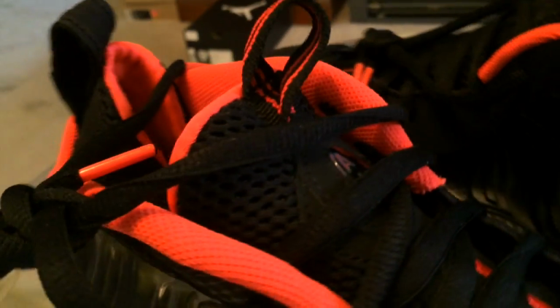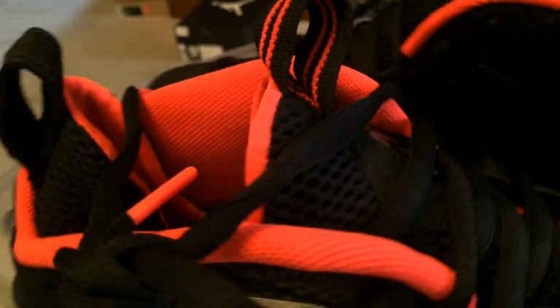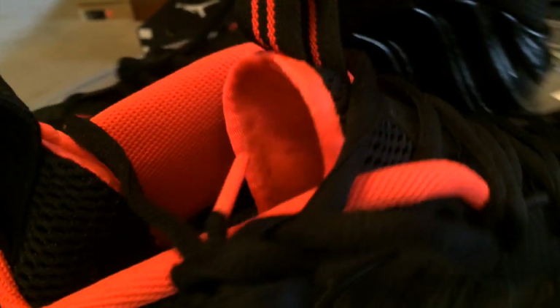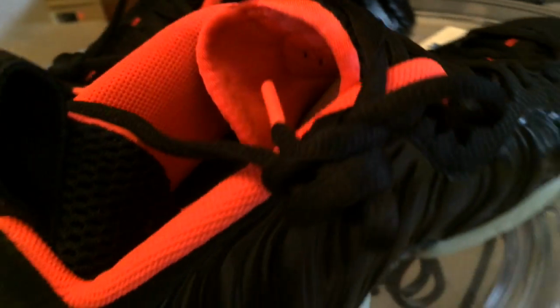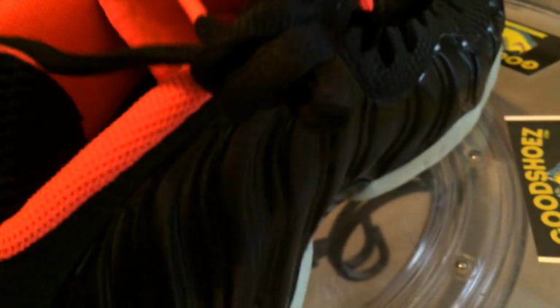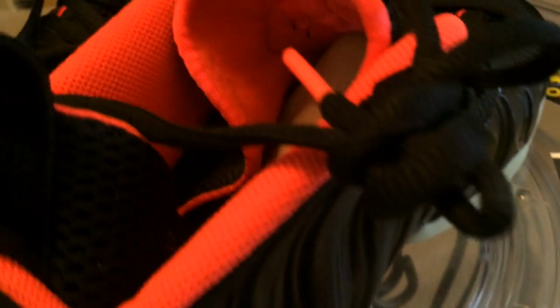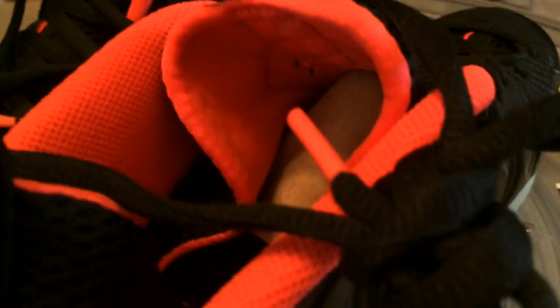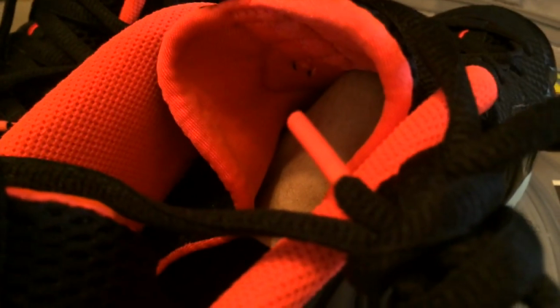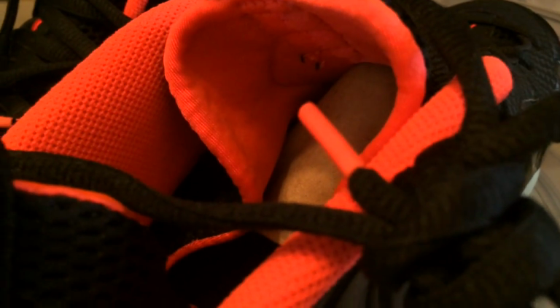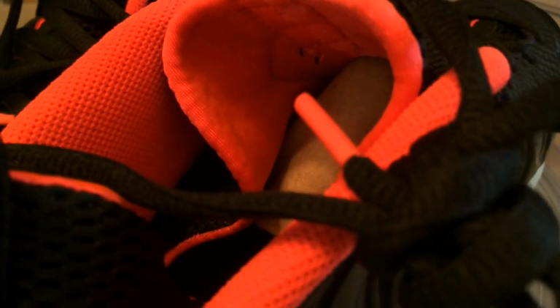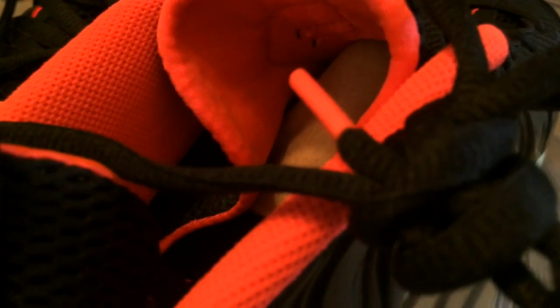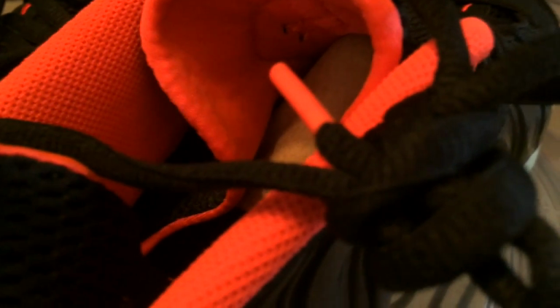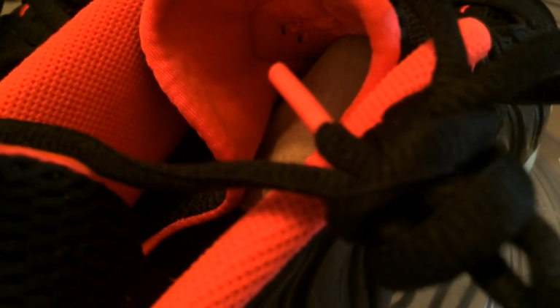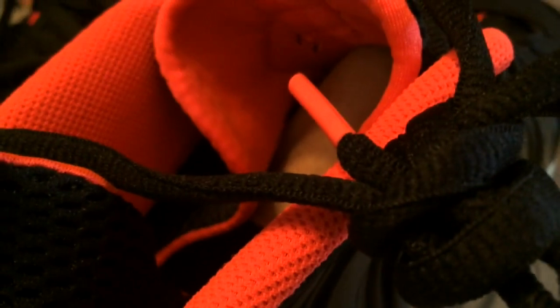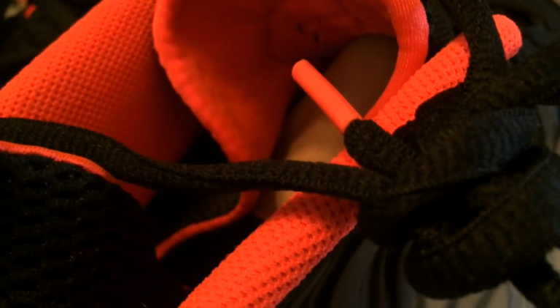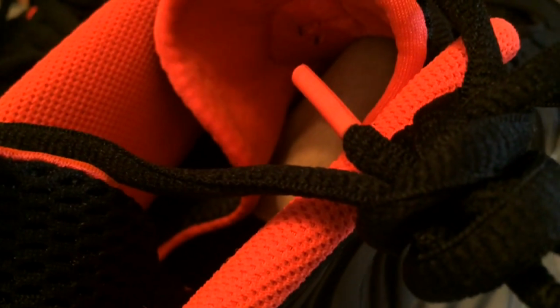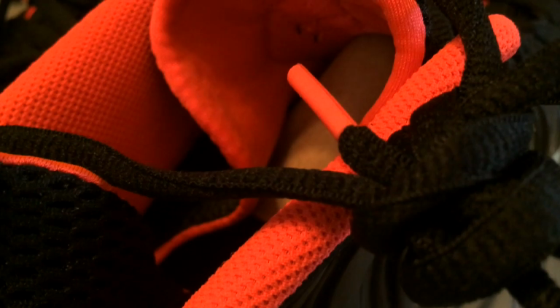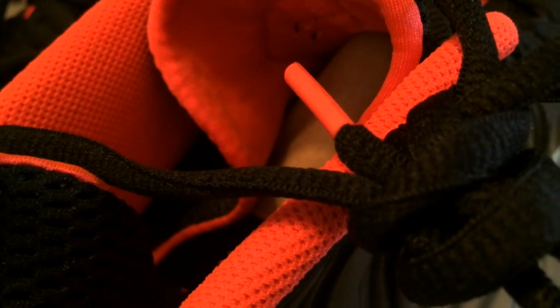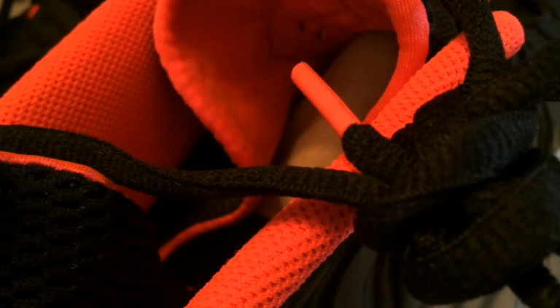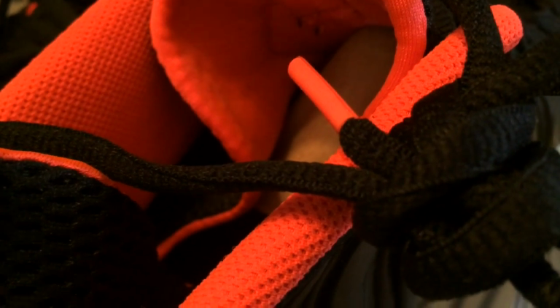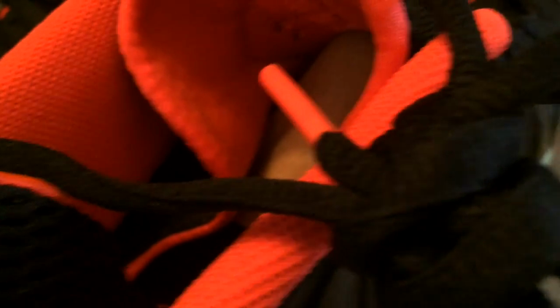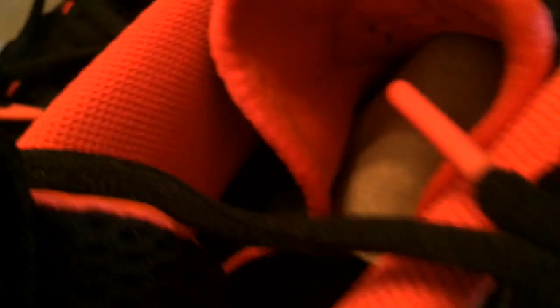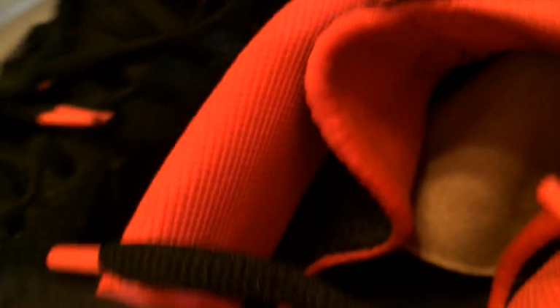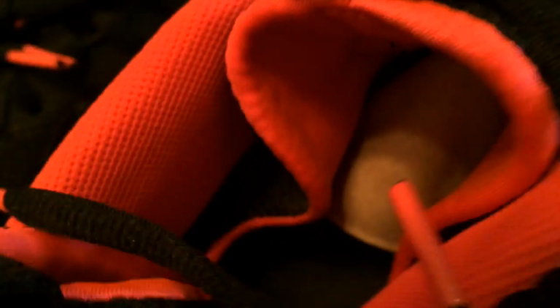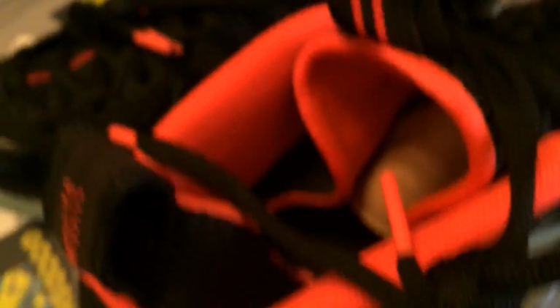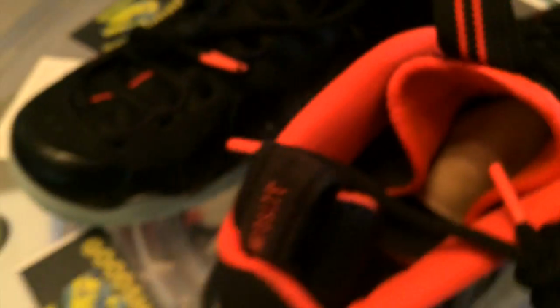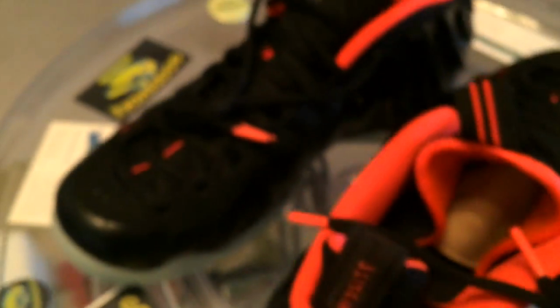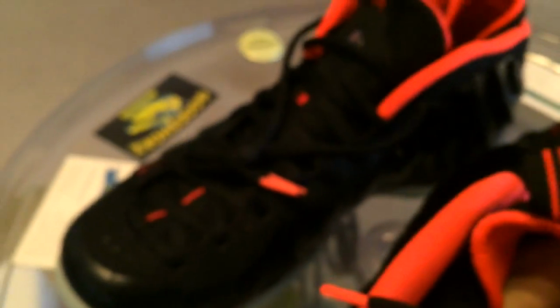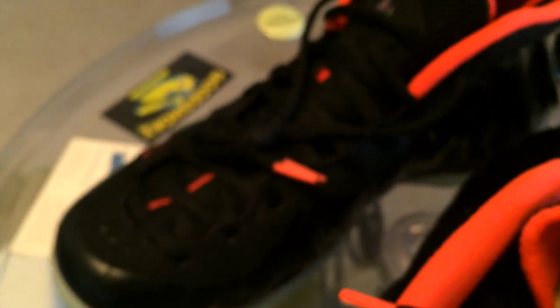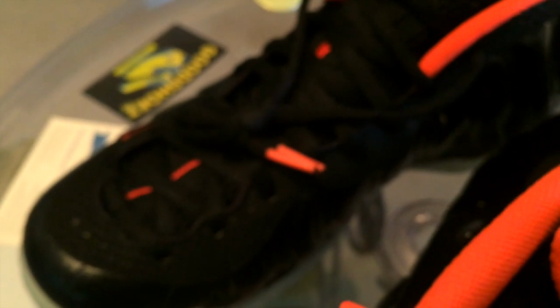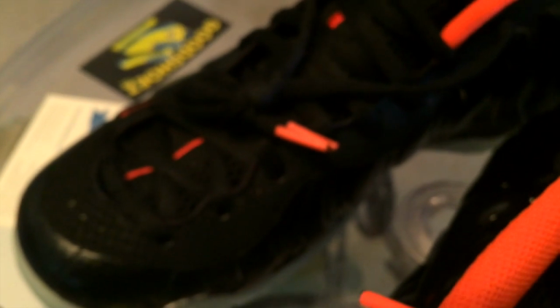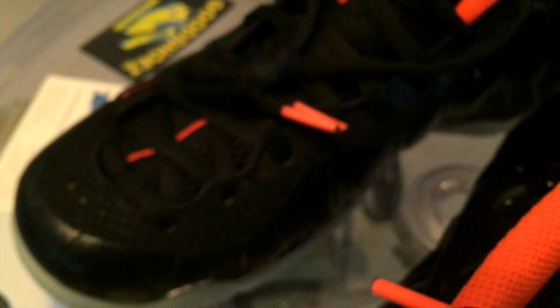I like the infrared. The black laces with the infrared tips are okay, but for me I think we need an overall infrared lace to really pop them out. And if I keep them, that's what I would choose to do.